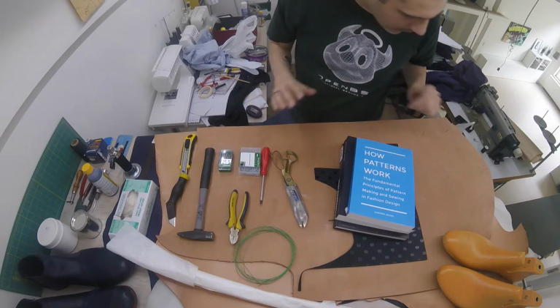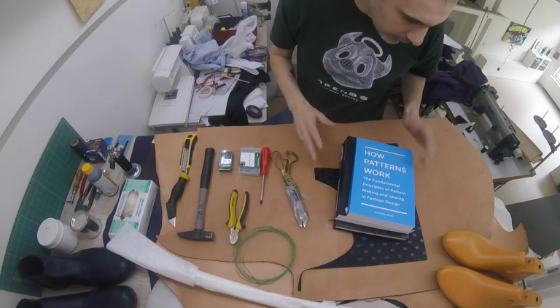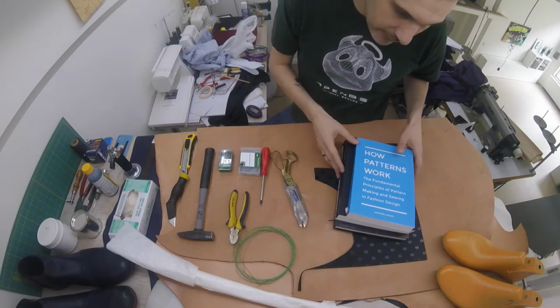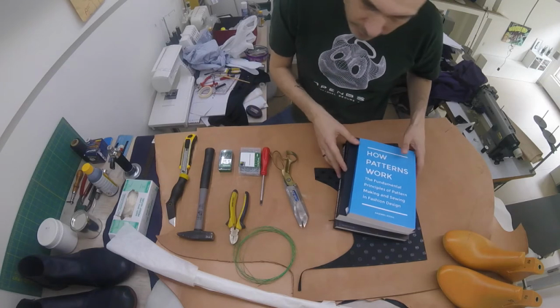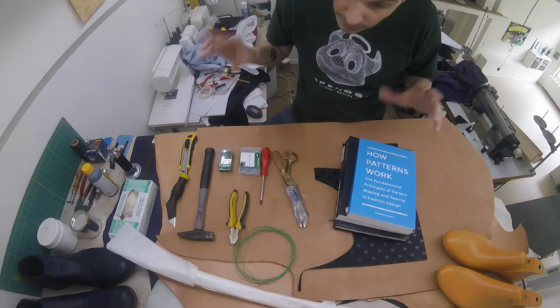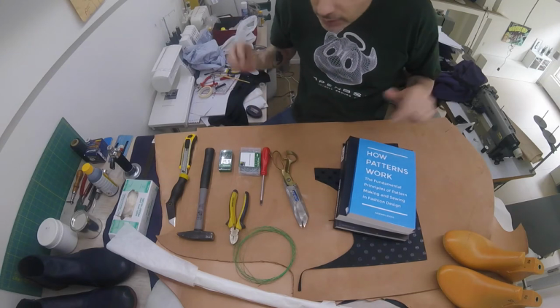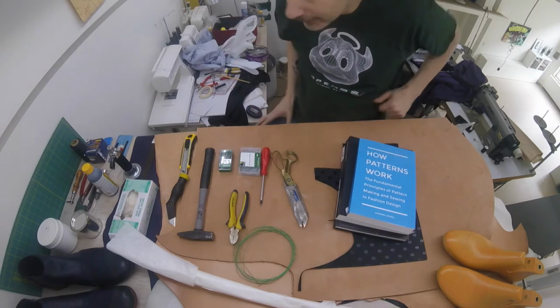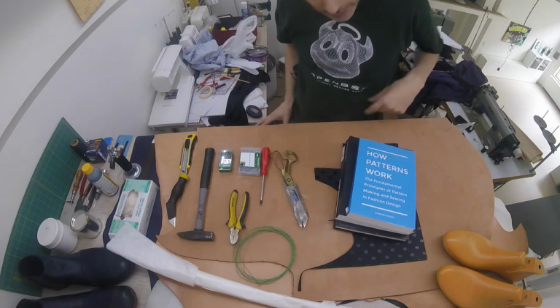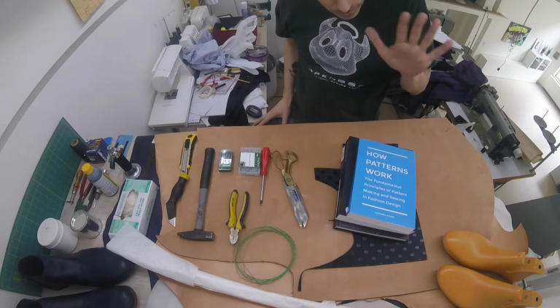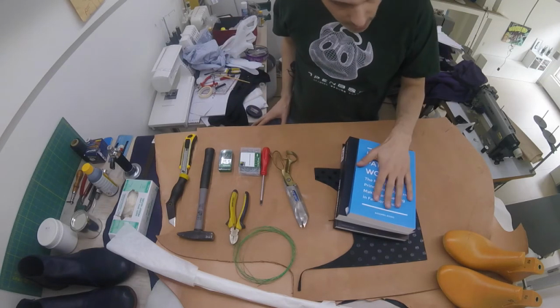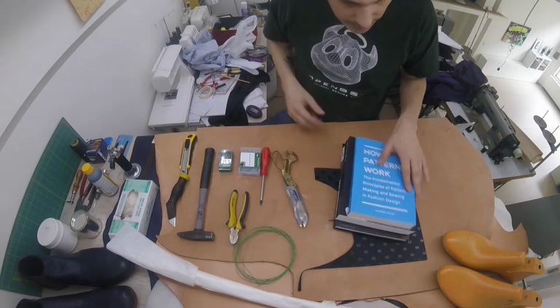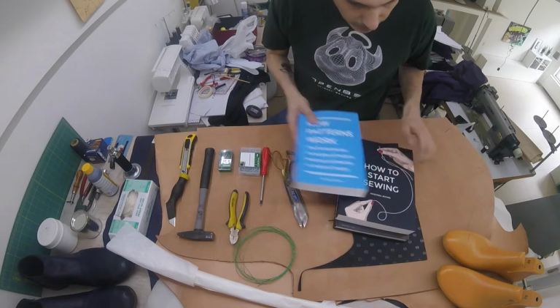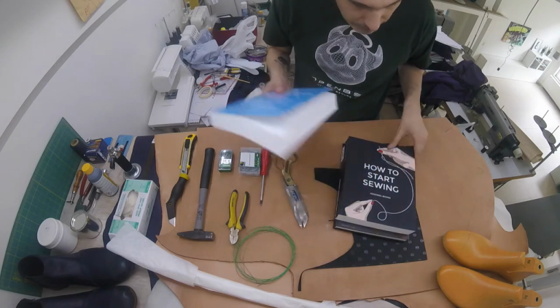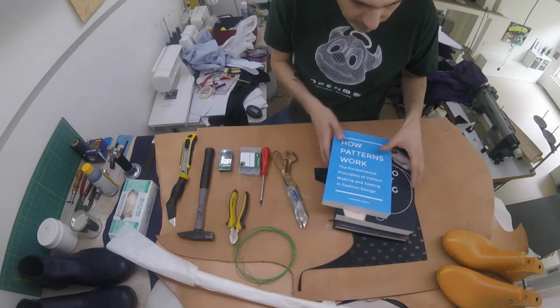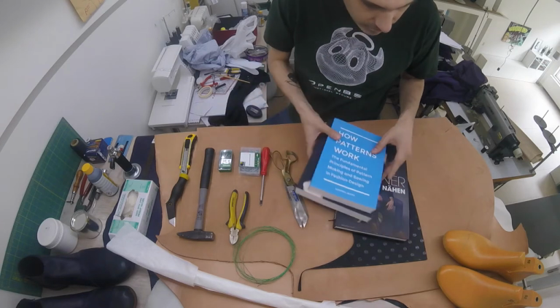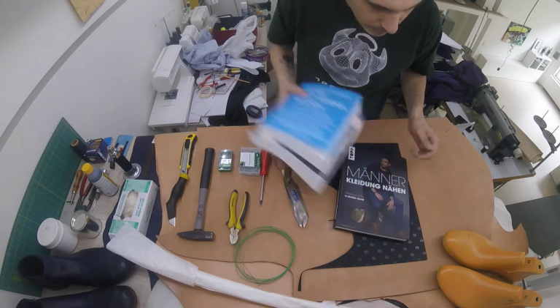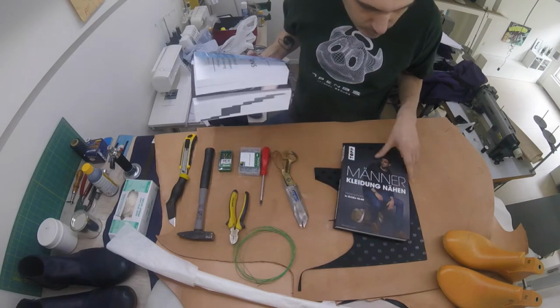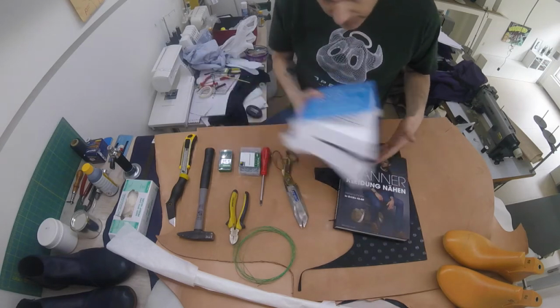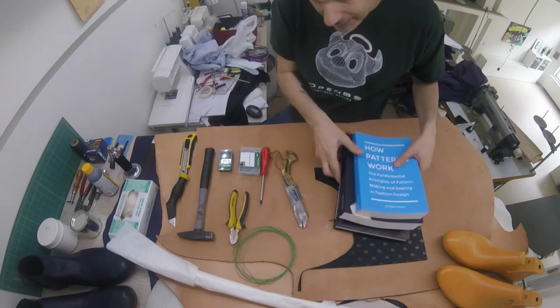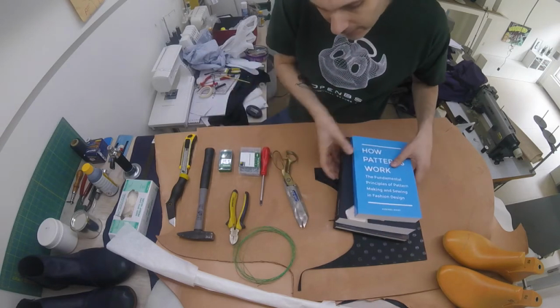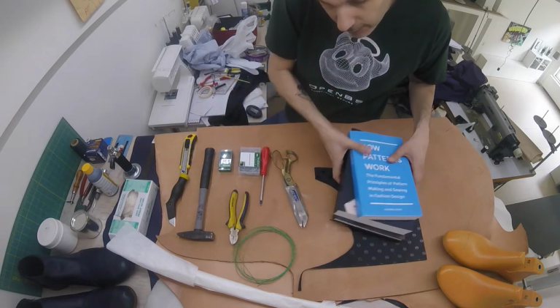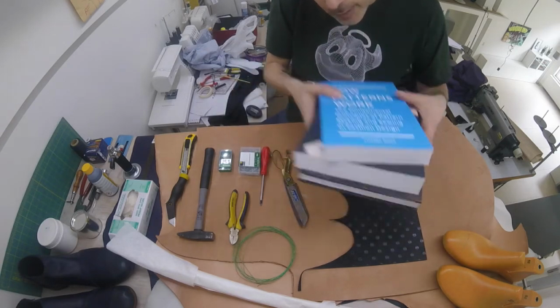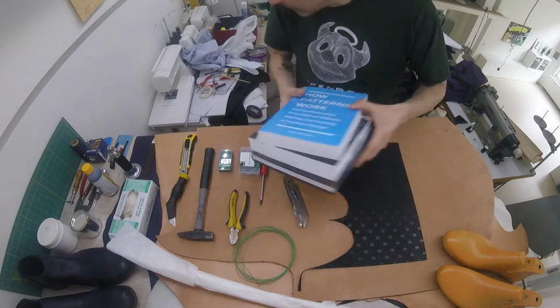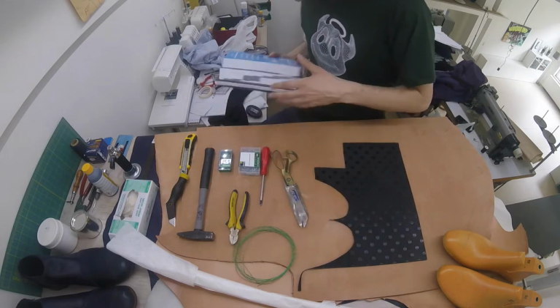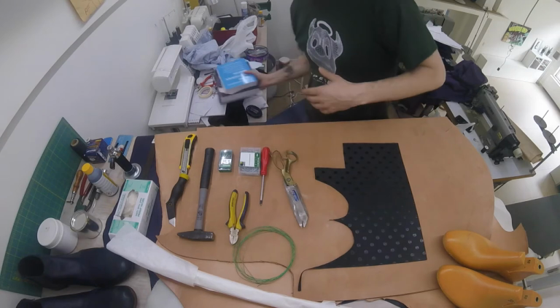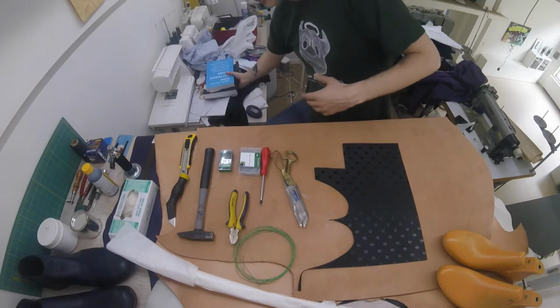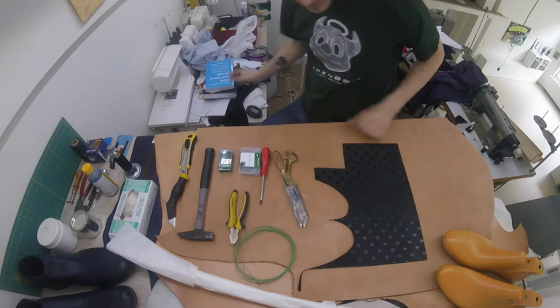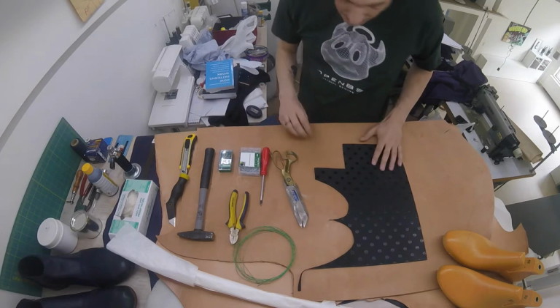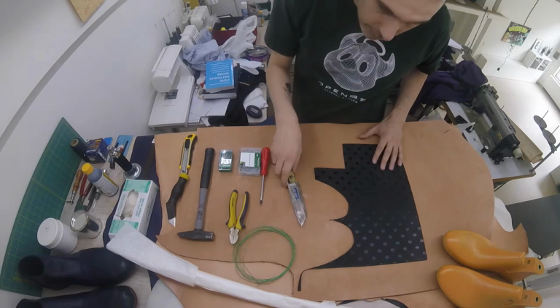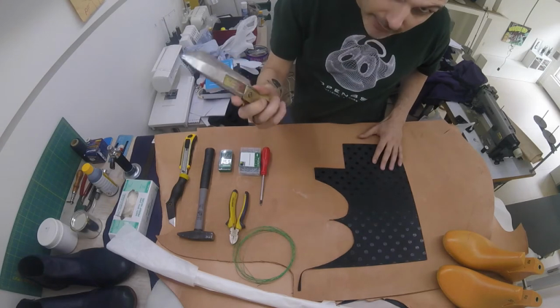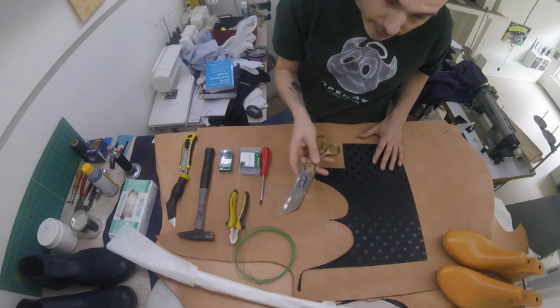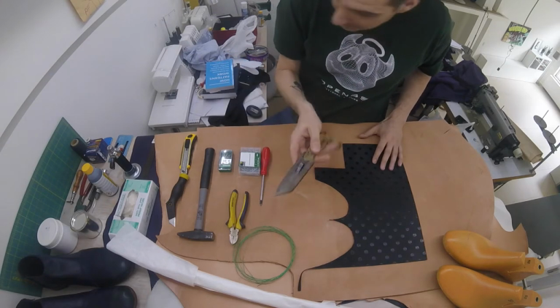These are all the things that are sort of like a school supply. Speaking of school, you're going to need a couple of heavy books — when we glue the heels, we're going to put some heavy books on them. You're going to need some scissors.